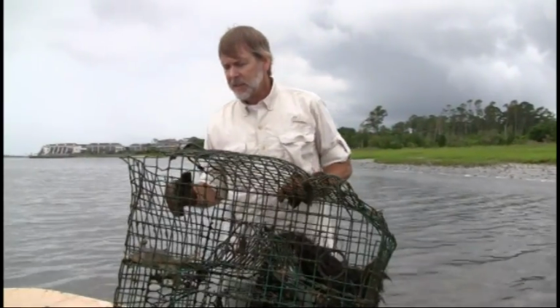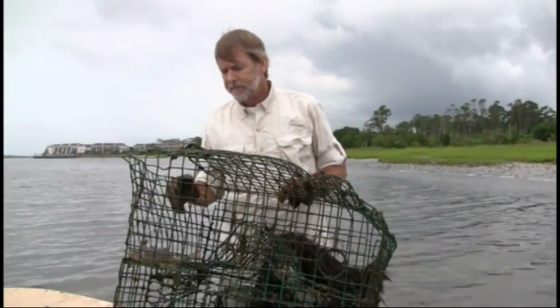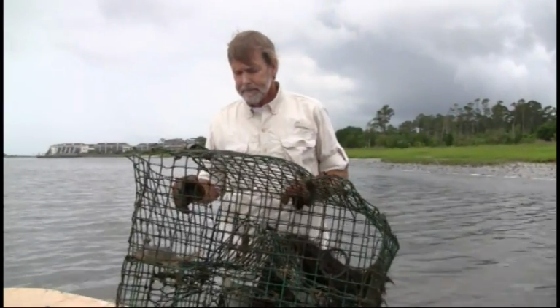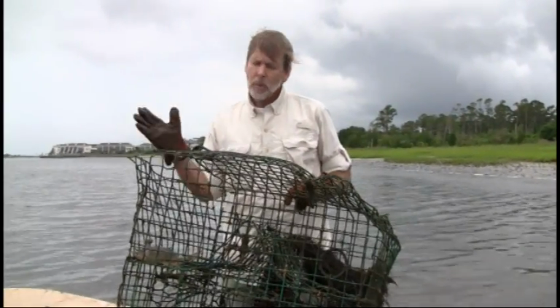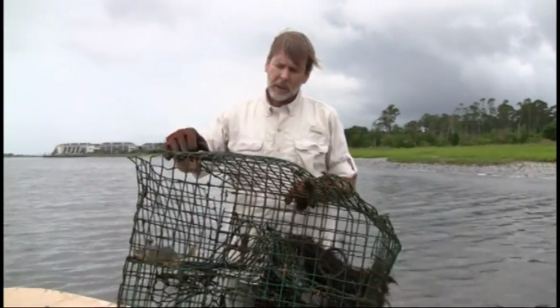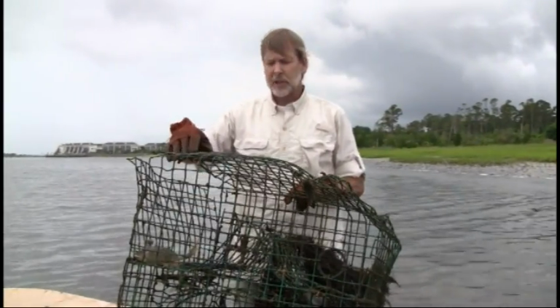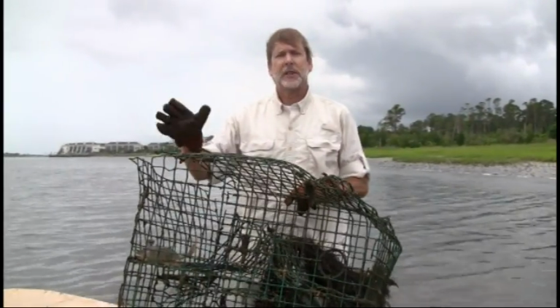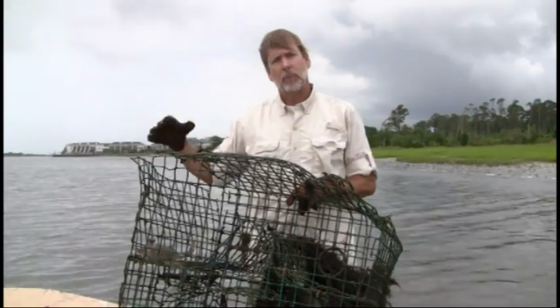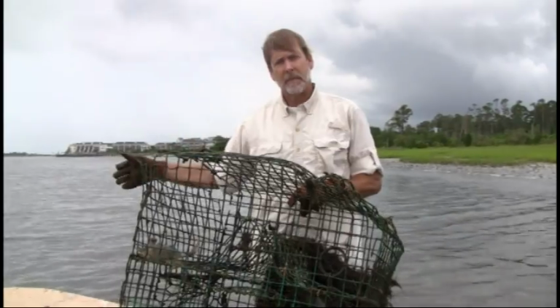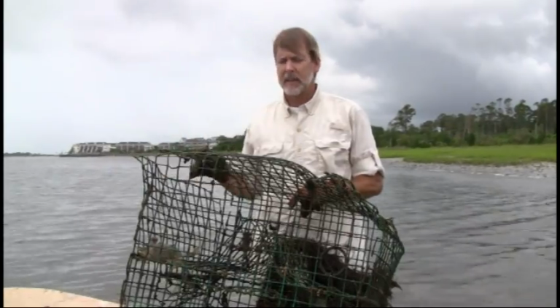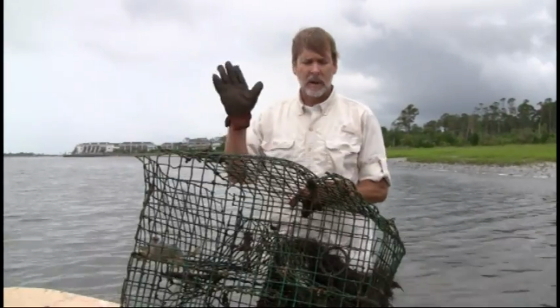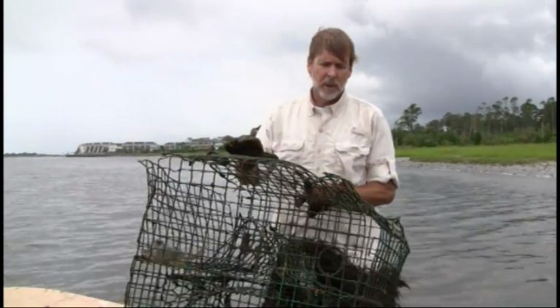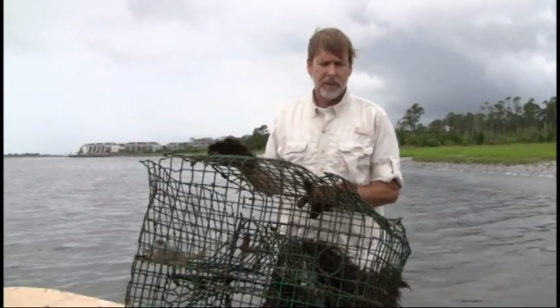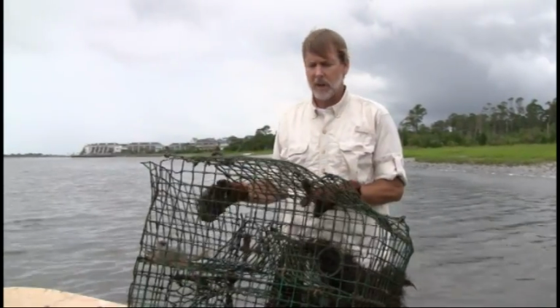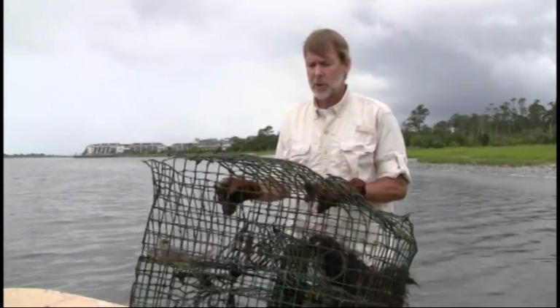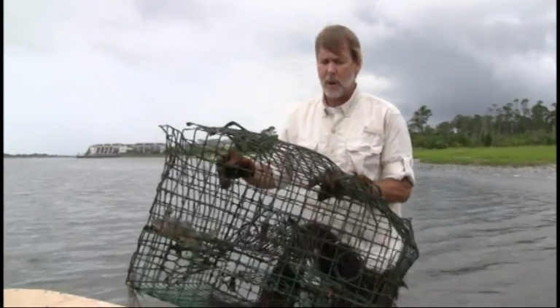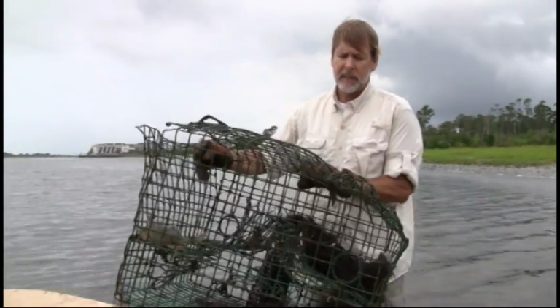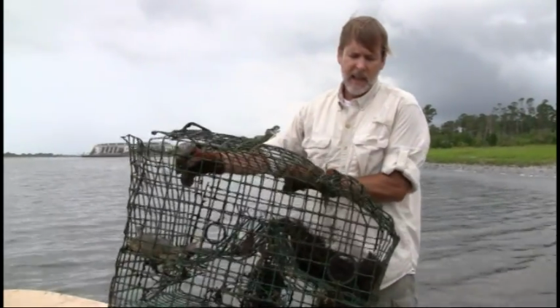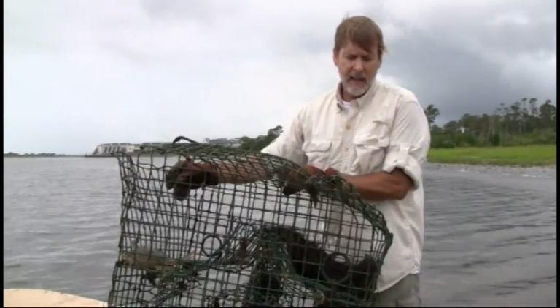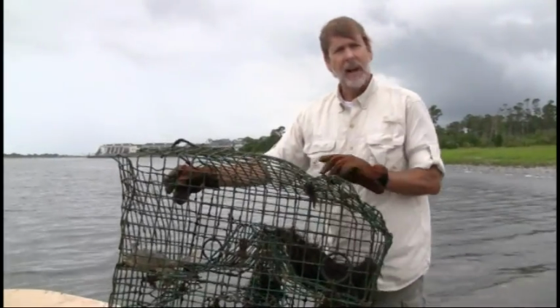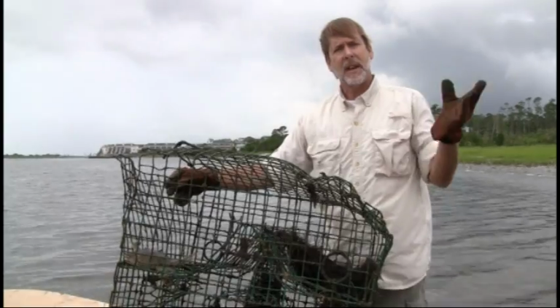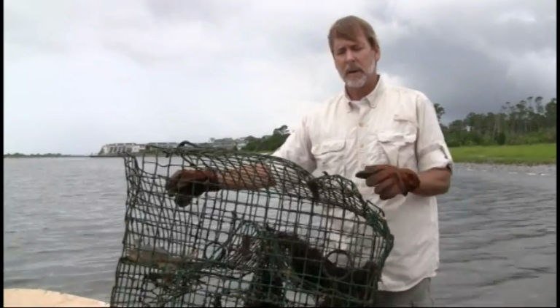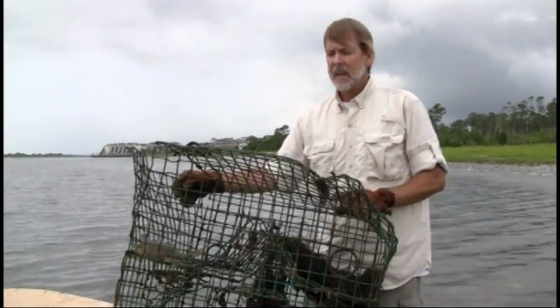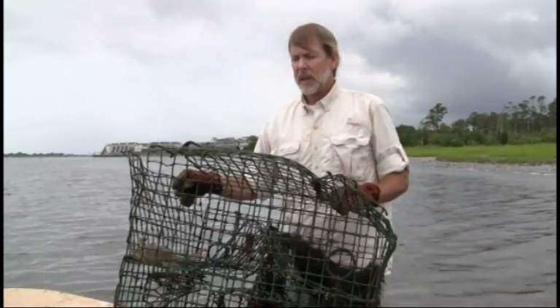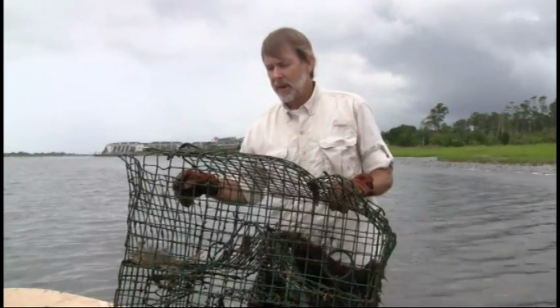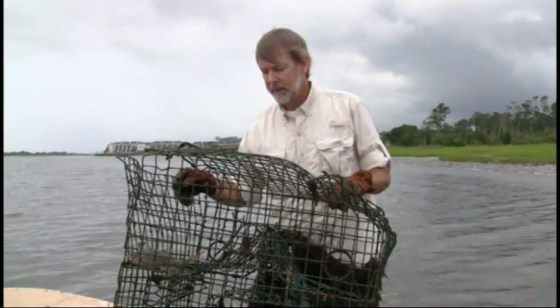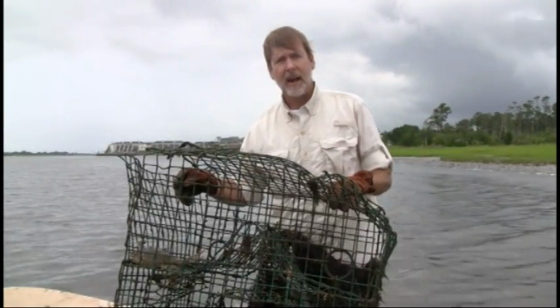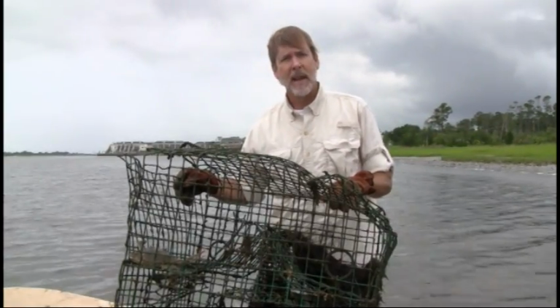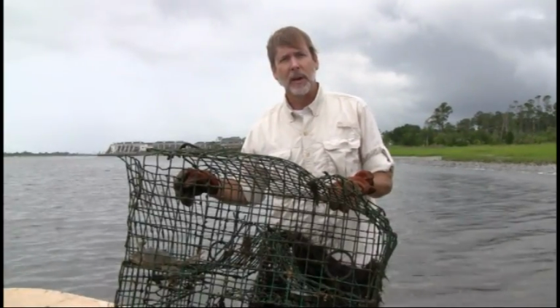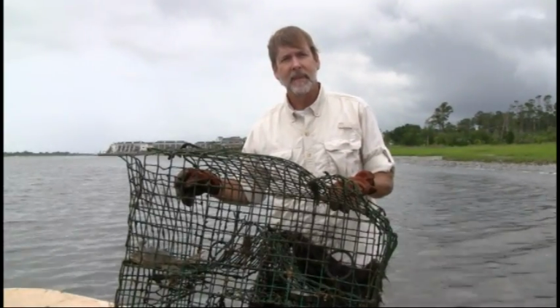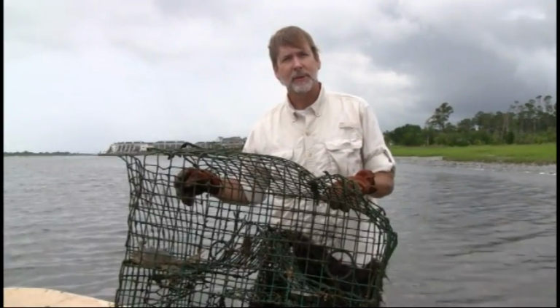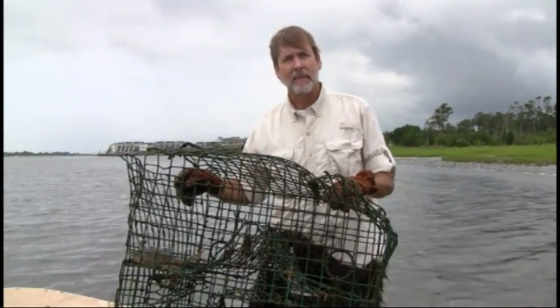So we'll extract this crab, release it back into the water, discard this trap properly, and move on to the next one. For now, I'm Andy Wood — thanks for joining me.